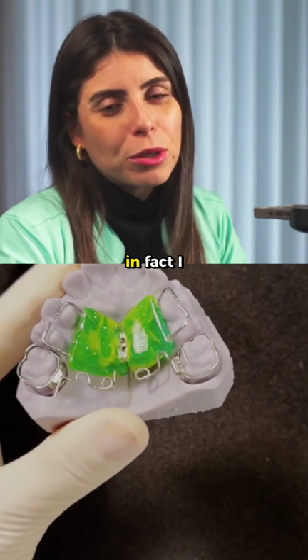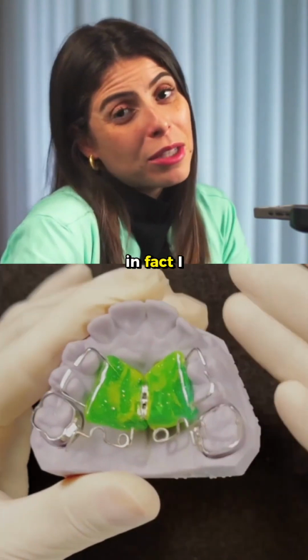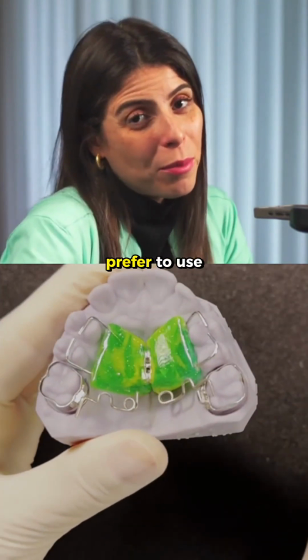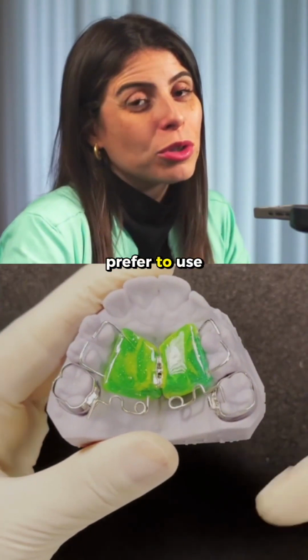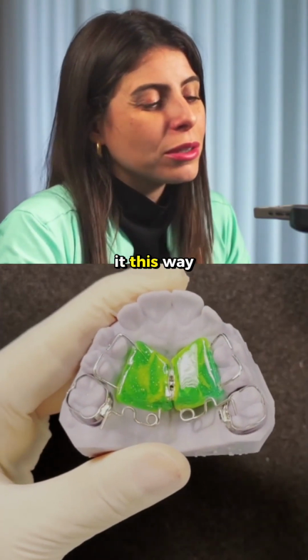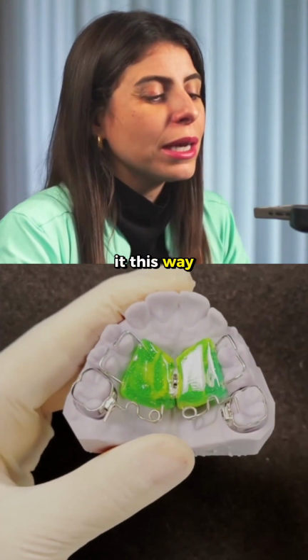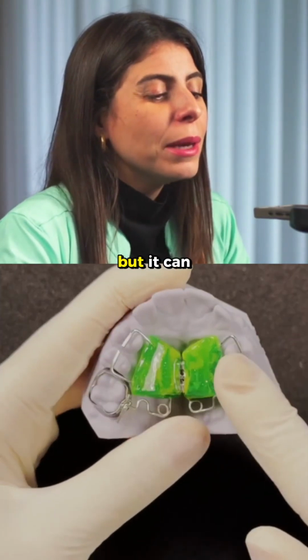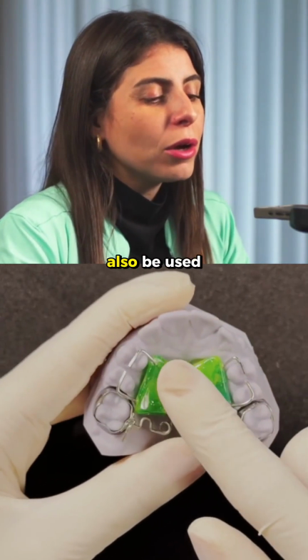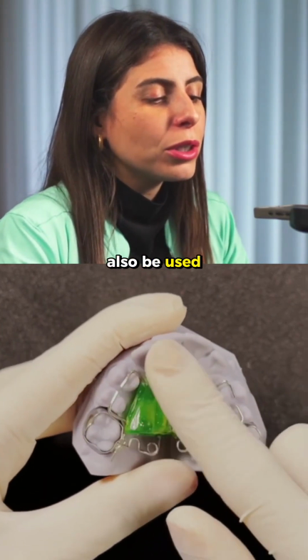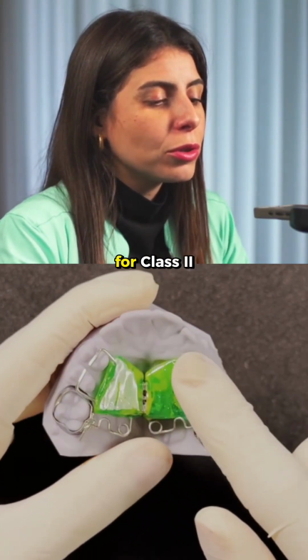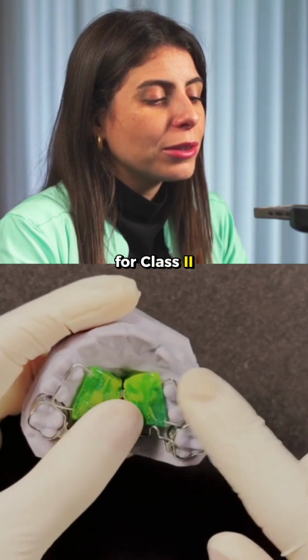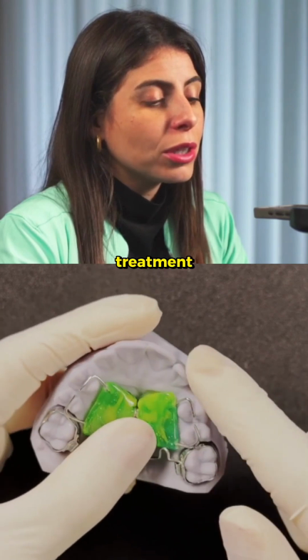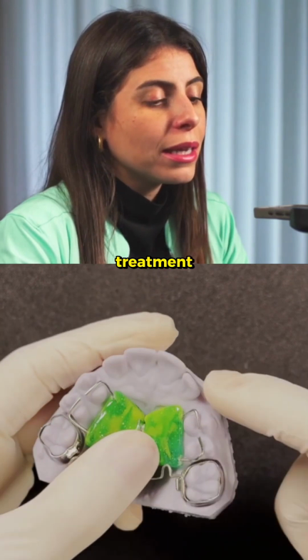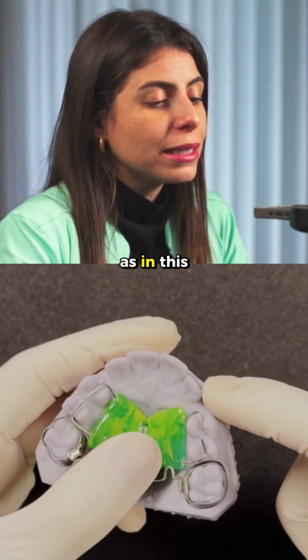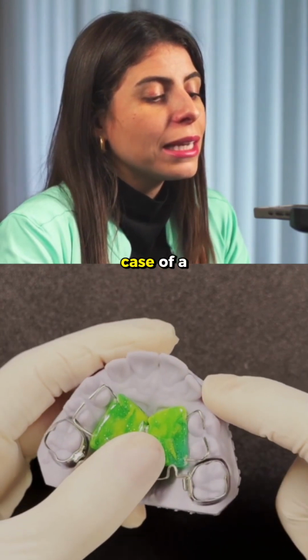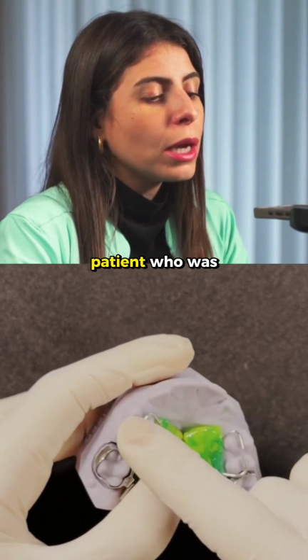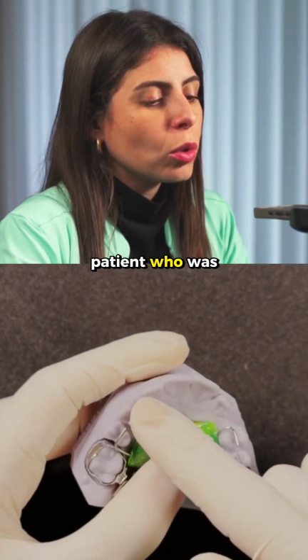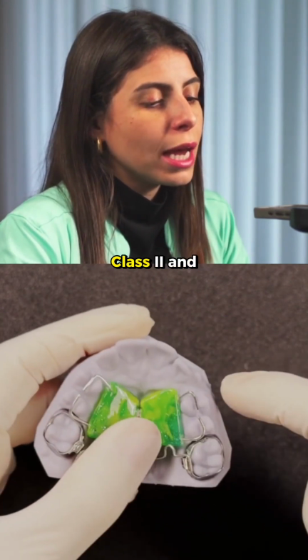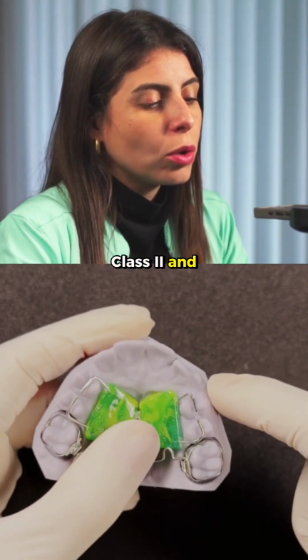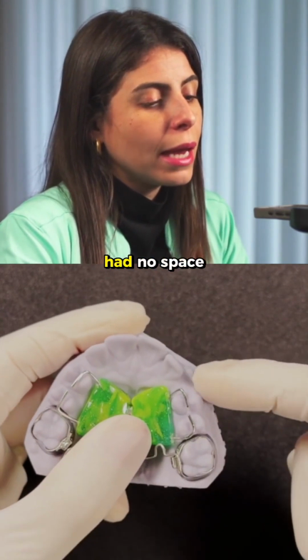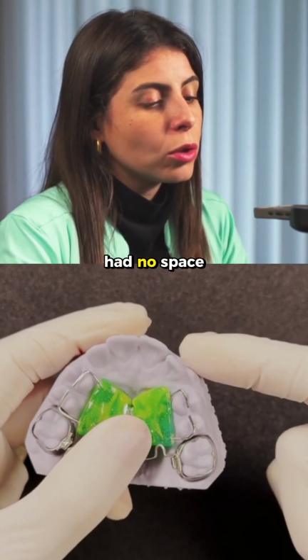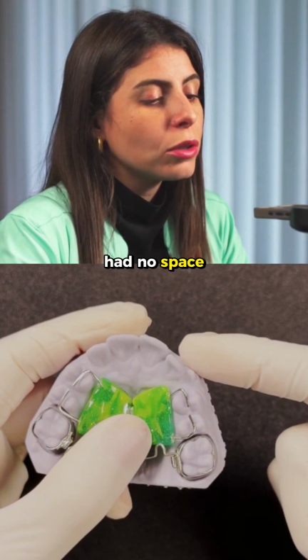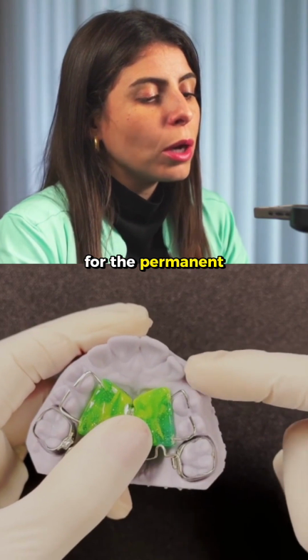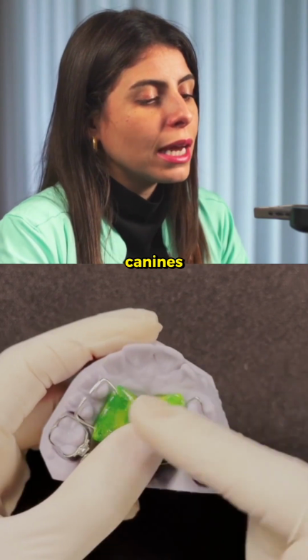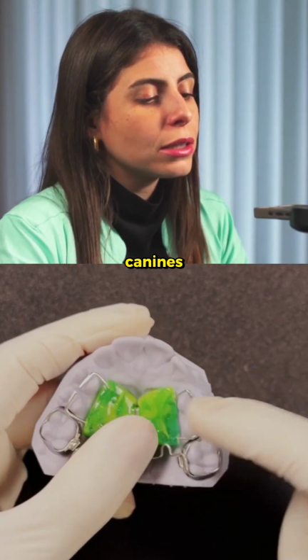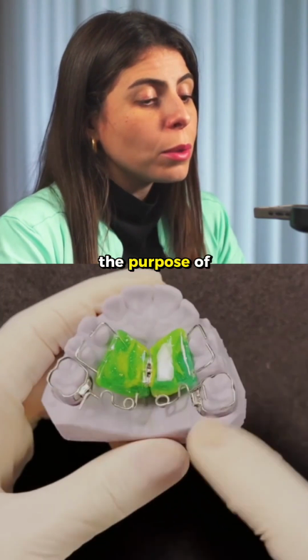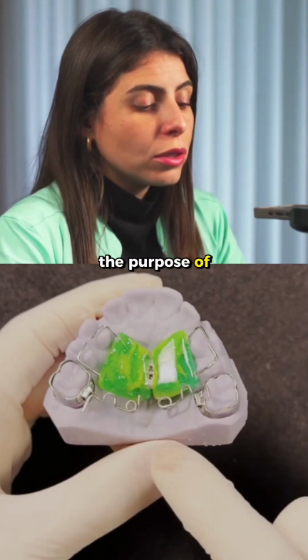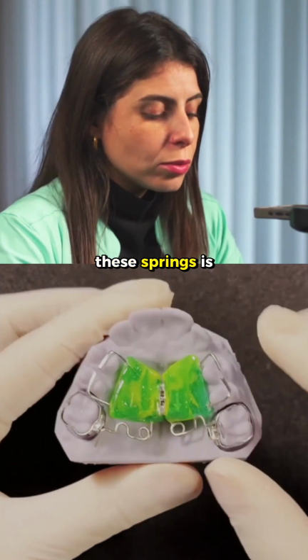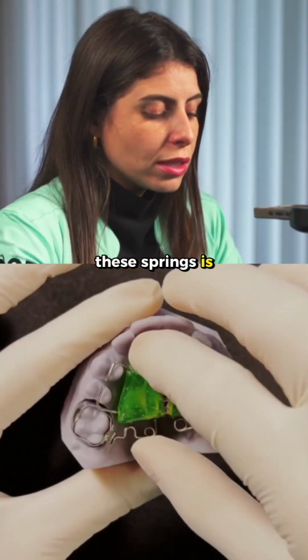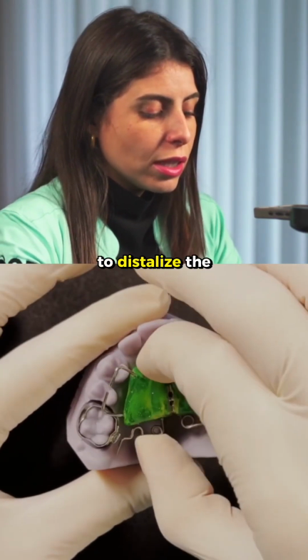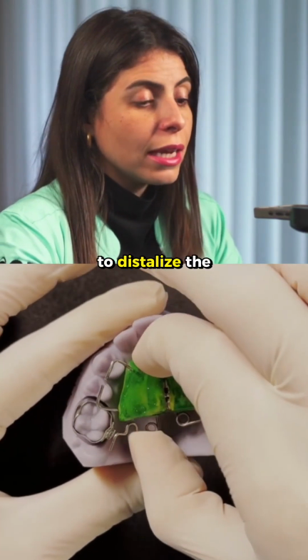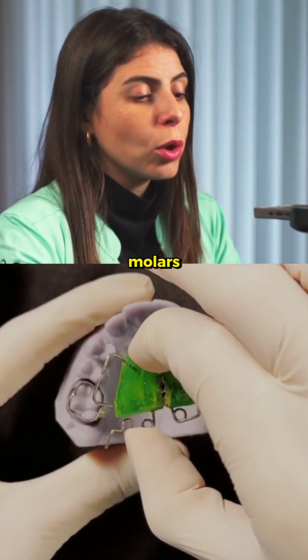In fact, I prefer to use it this way, but it can also be used for Class 2 treatment, as in this case of a patient who was Class 2 and had no space for the permanent canines. The purpose of these springs is to distalize the molars.